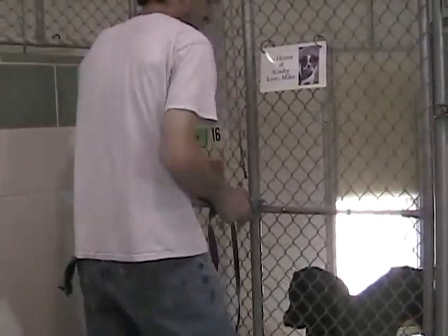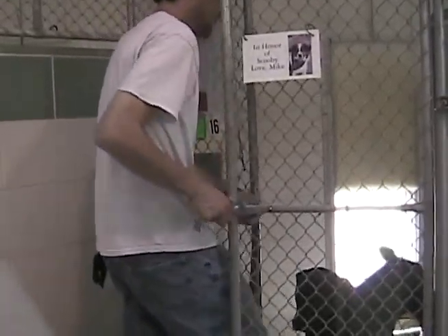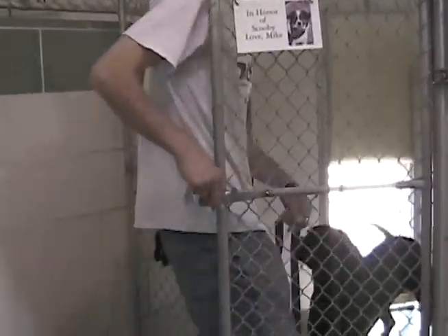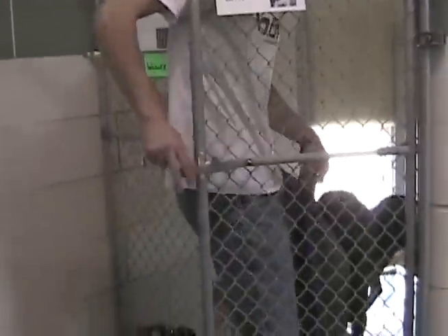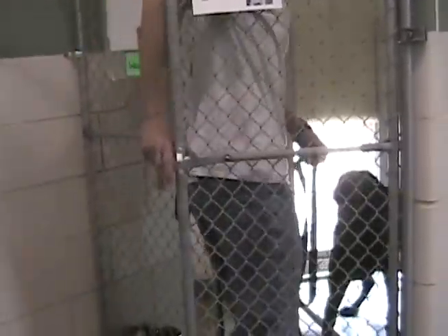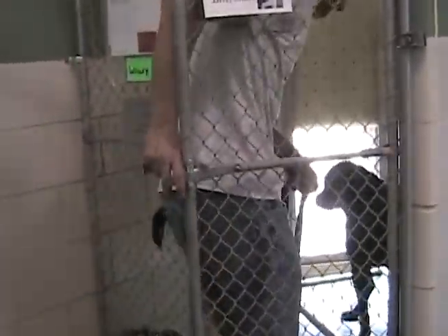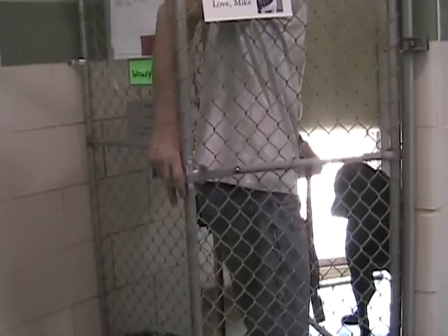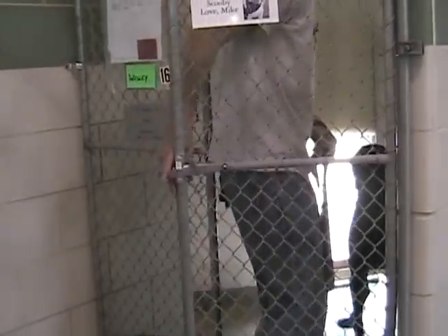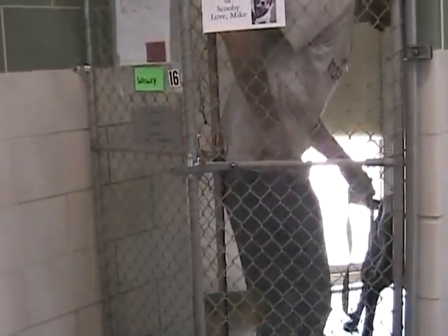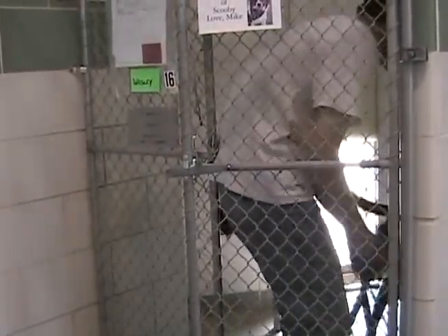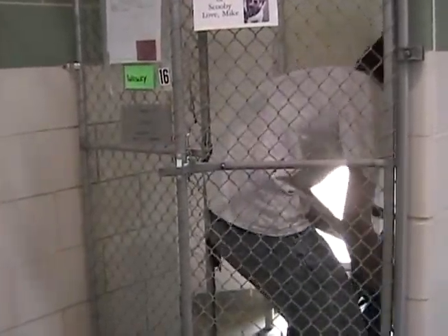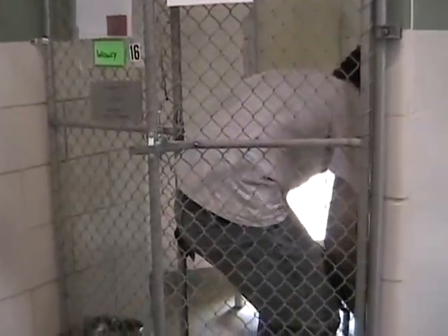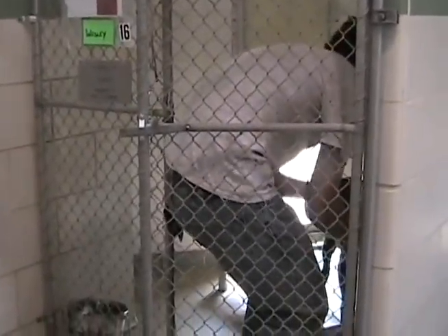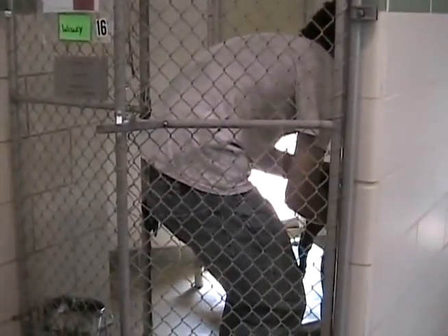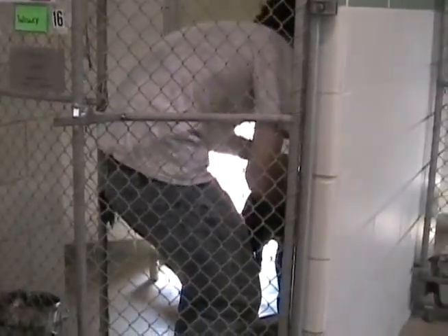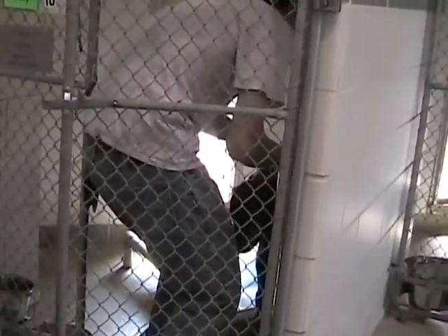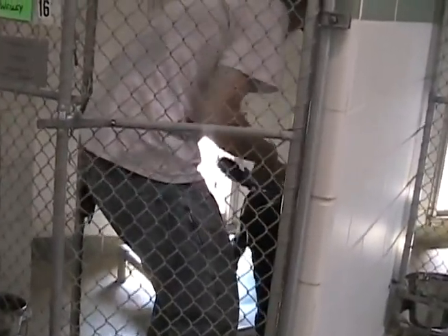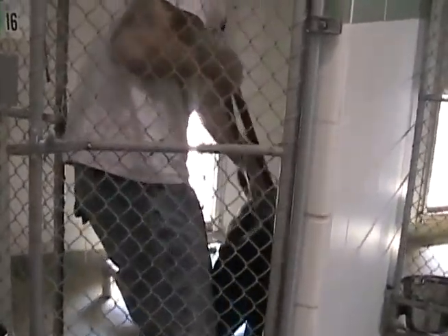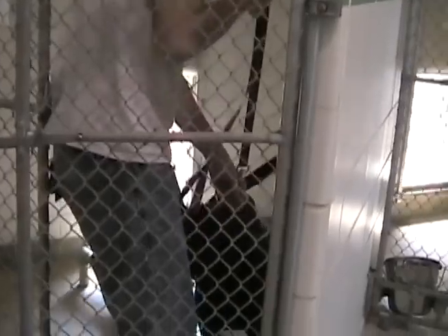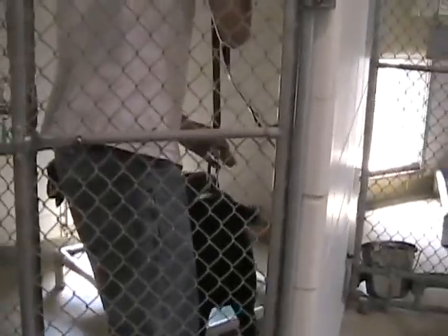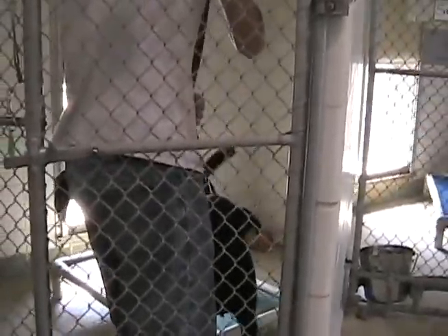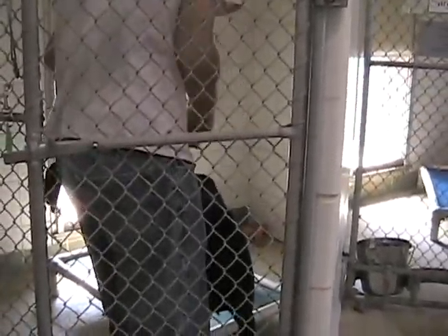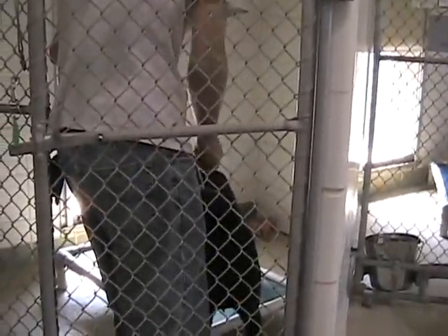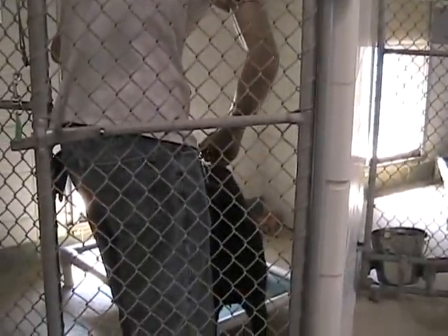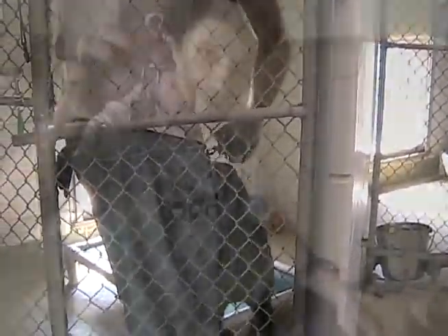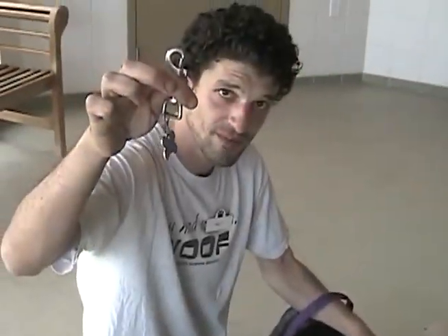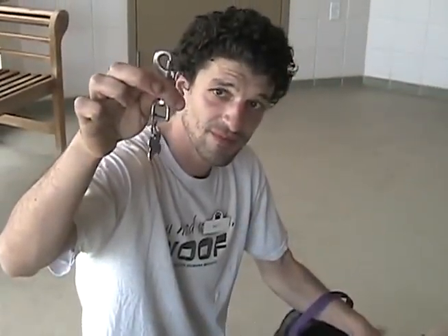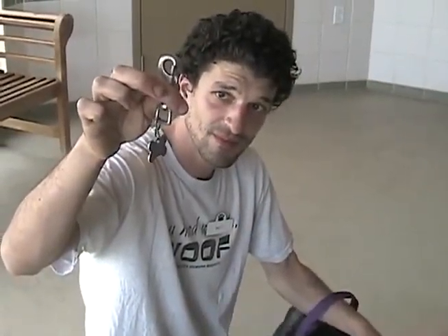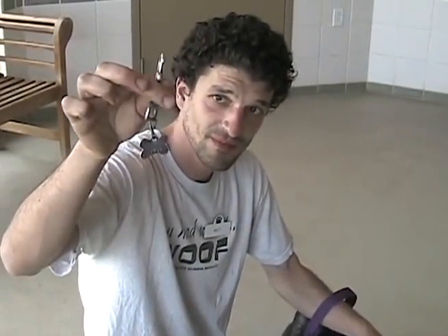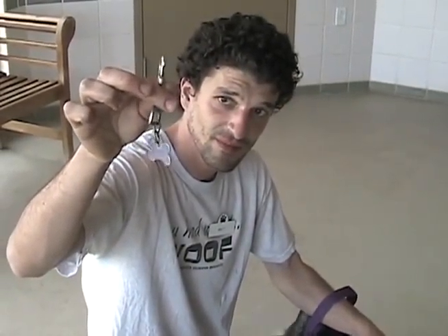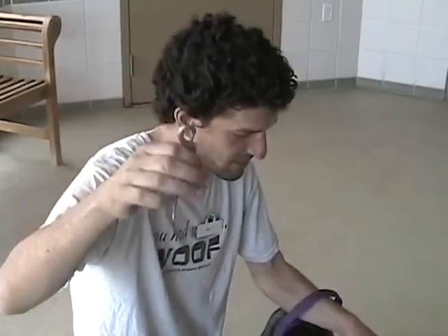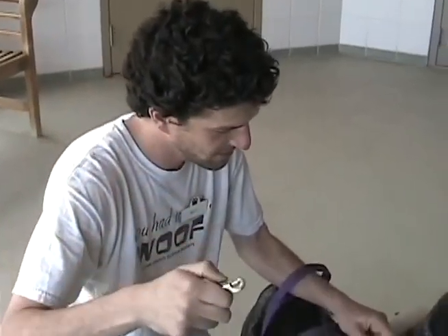You should already have a leash and ID tag. Using your body to keep the dog from charging out, open the kennel door and immediately grab the collar. Hook the leash first, then the ID tag, both onto the collar loop.